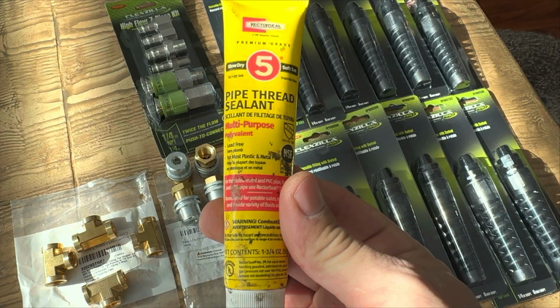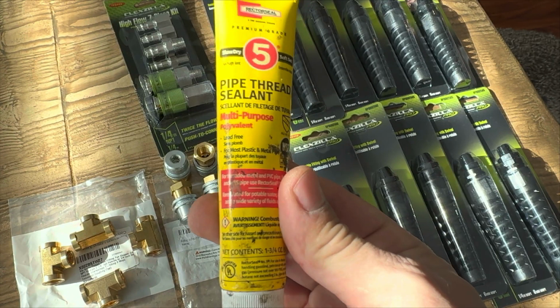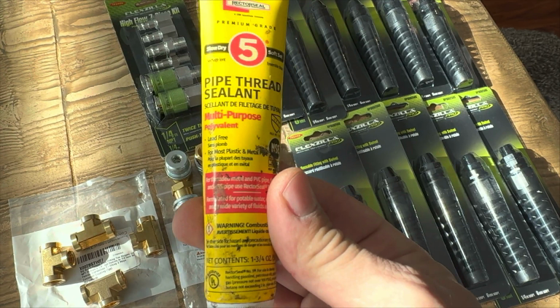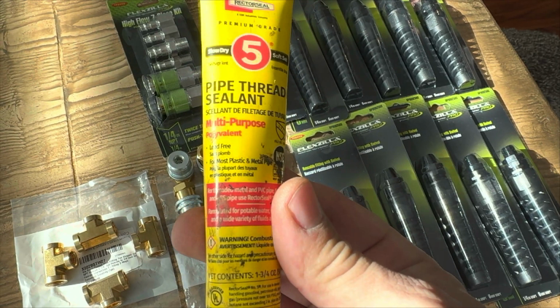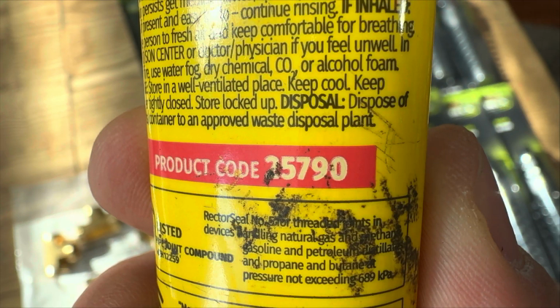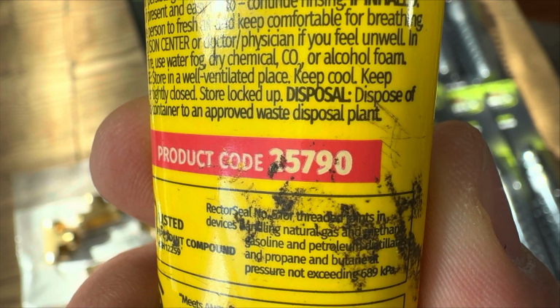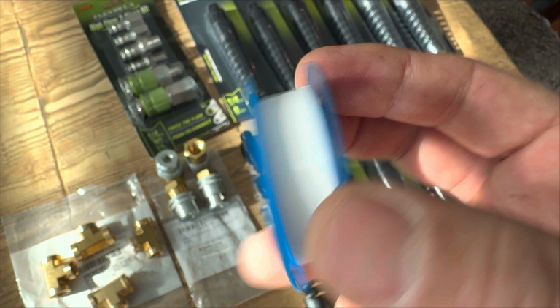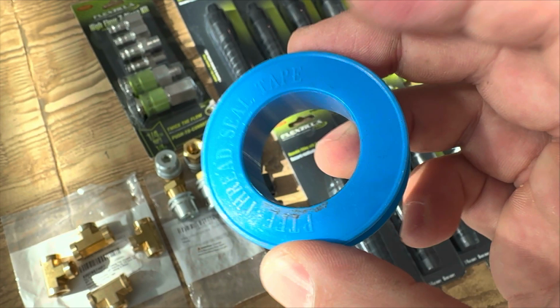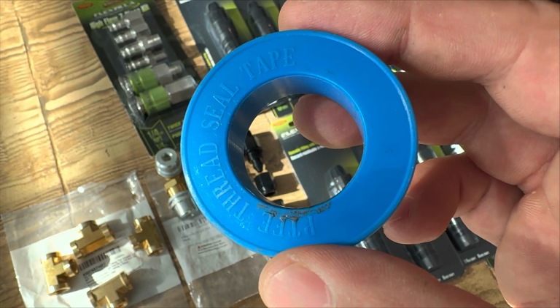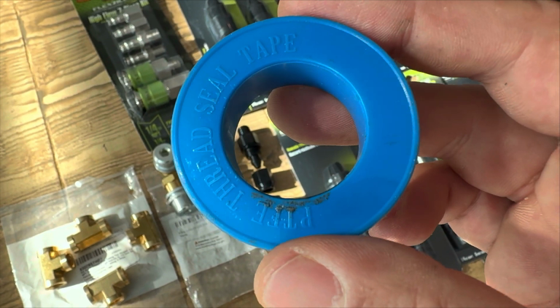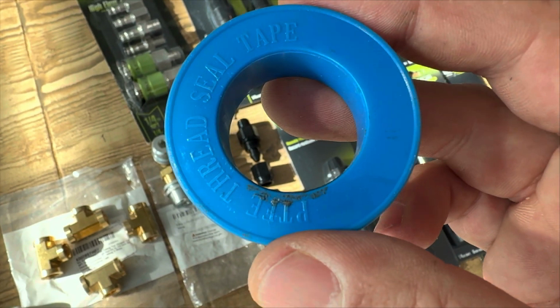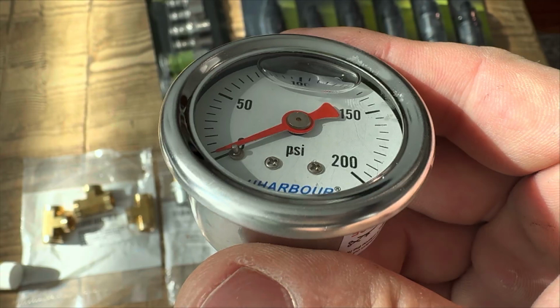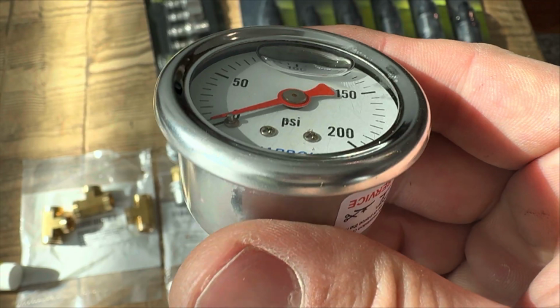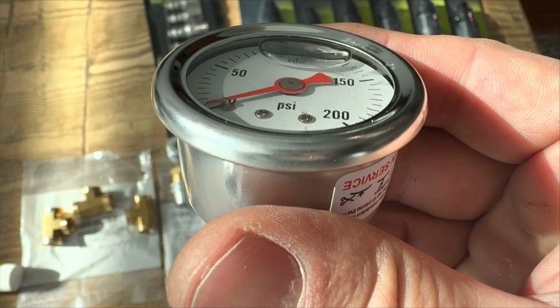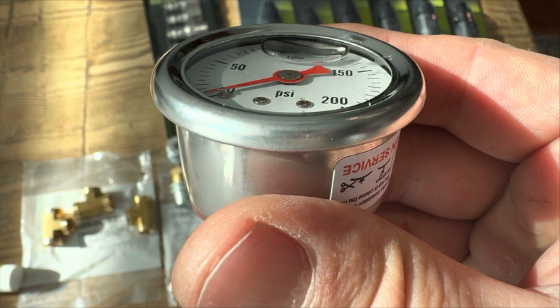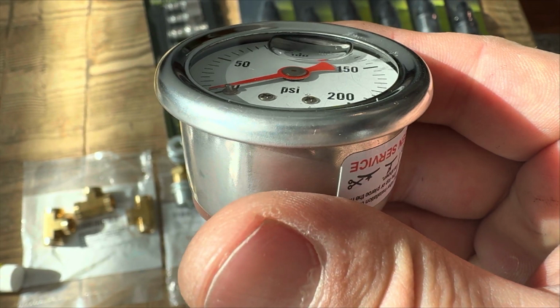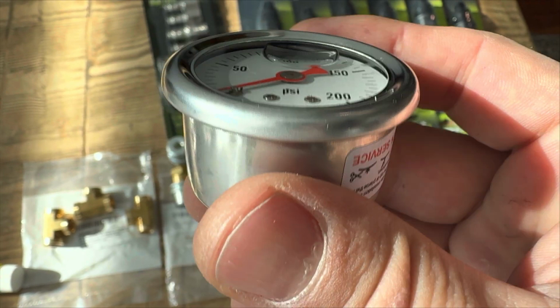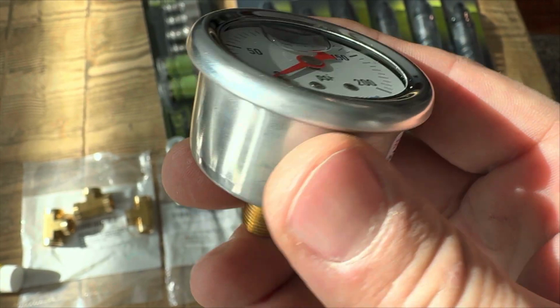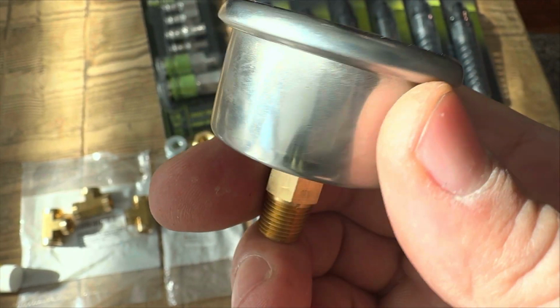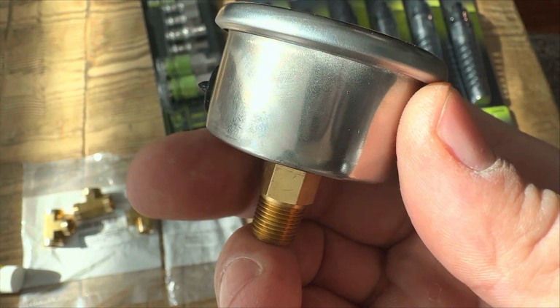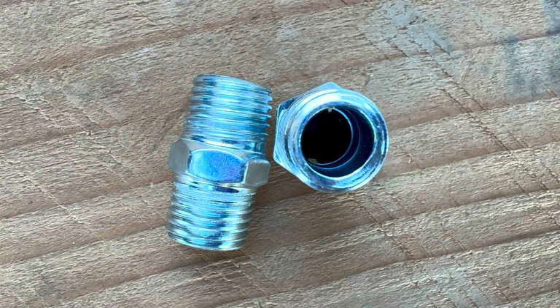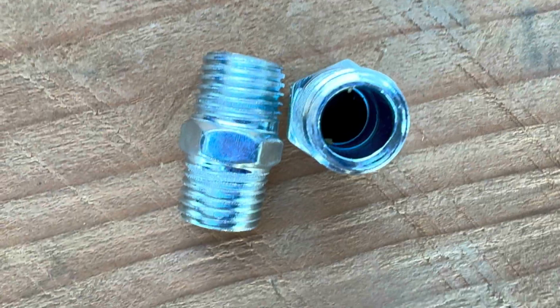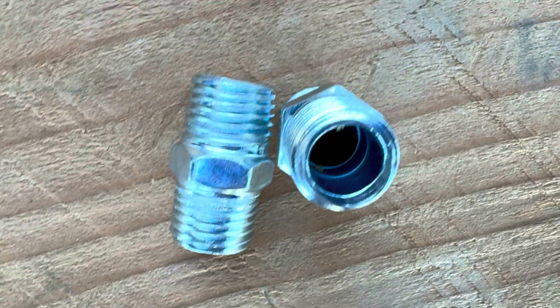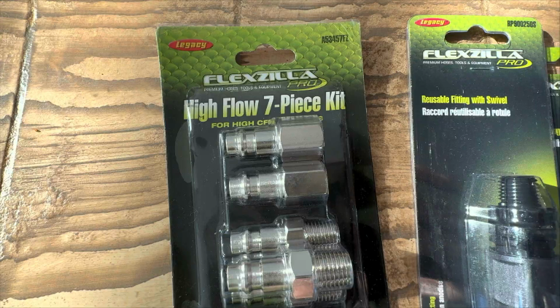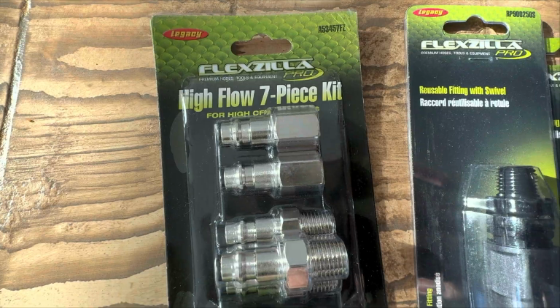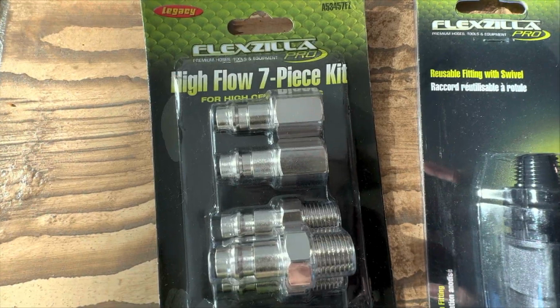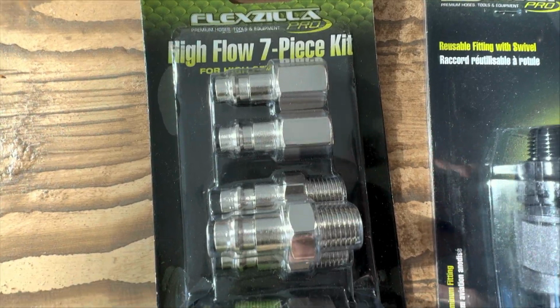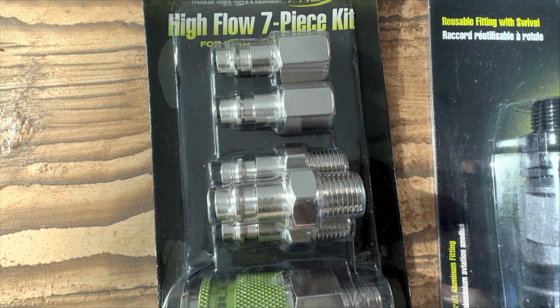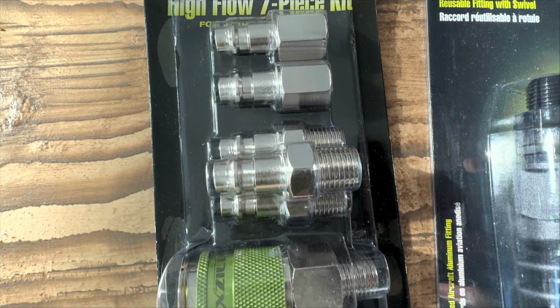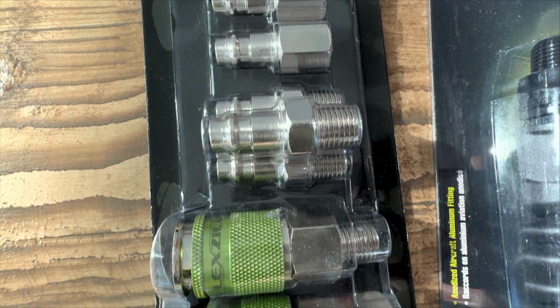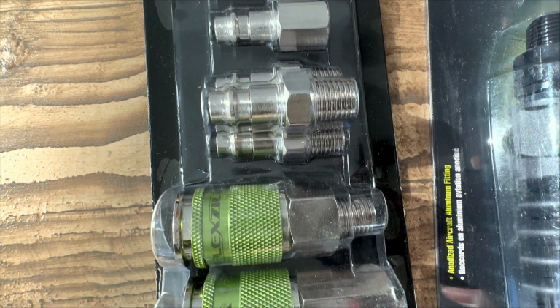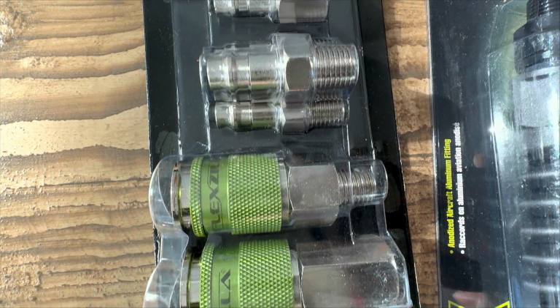Out on the trails, the question always comes up: what air inflation system do you have? And nobody seems to be 100% confident in their system. But today, that all changes, starting now.